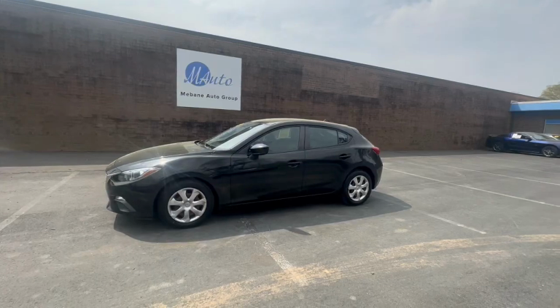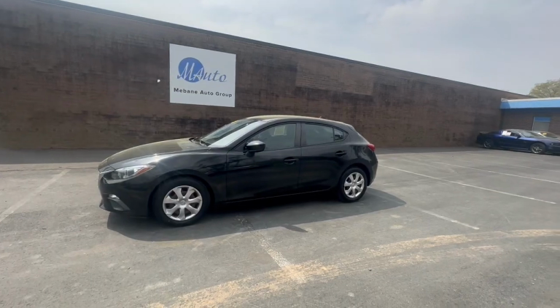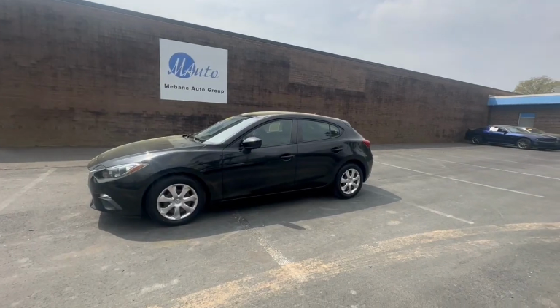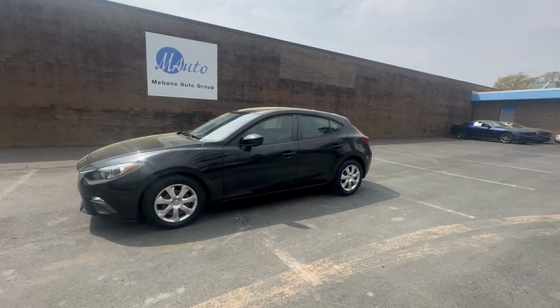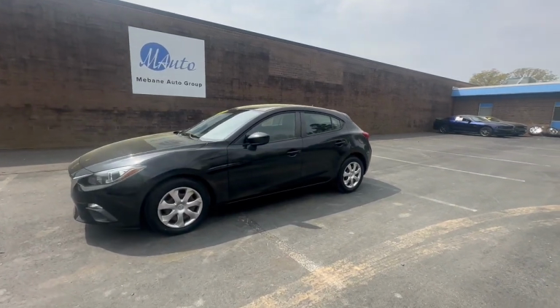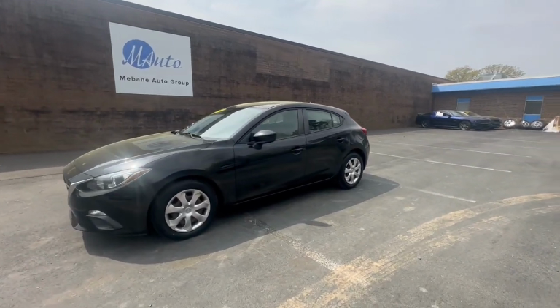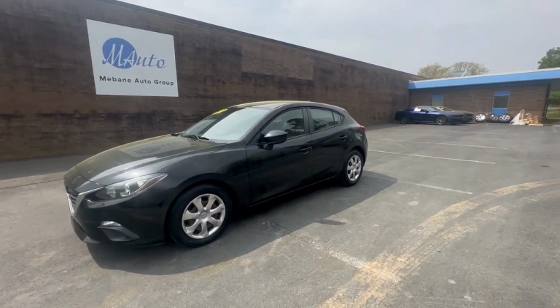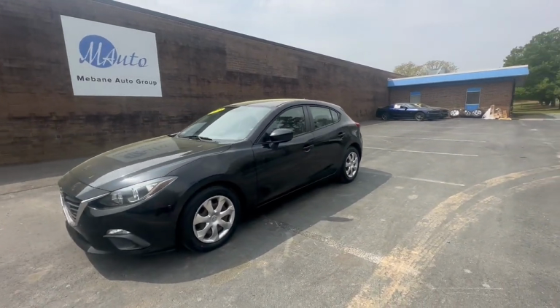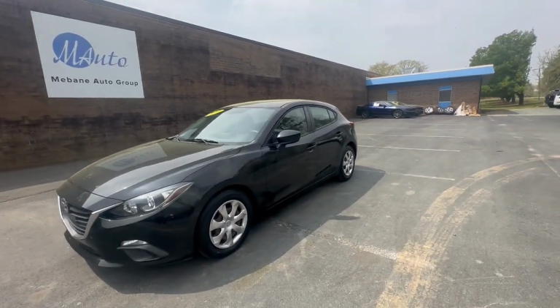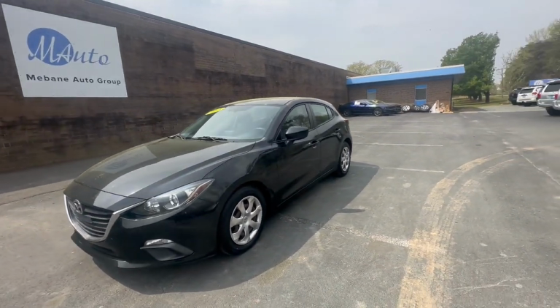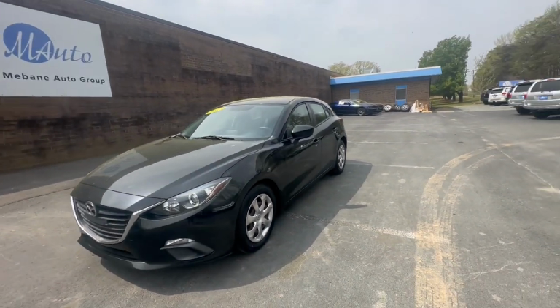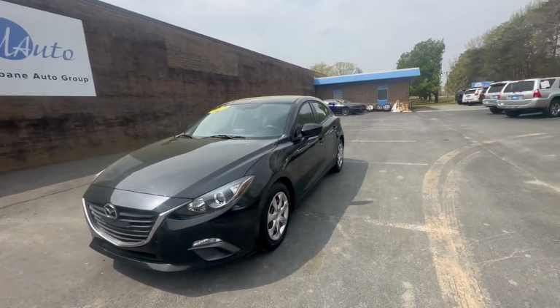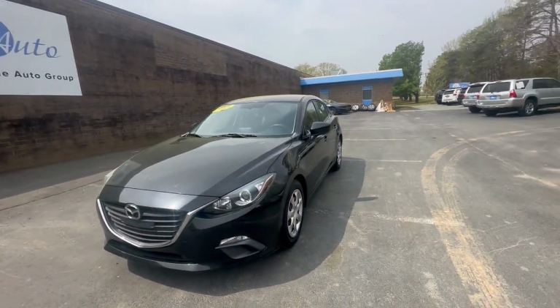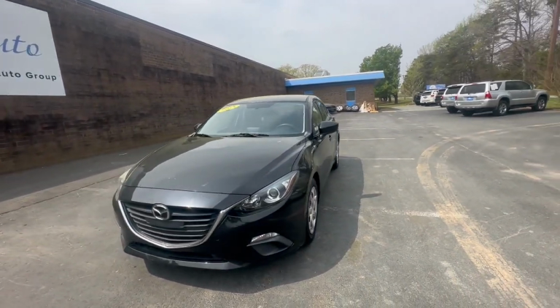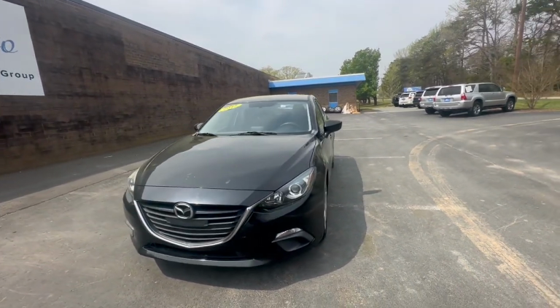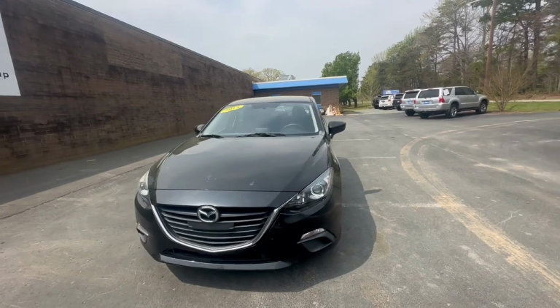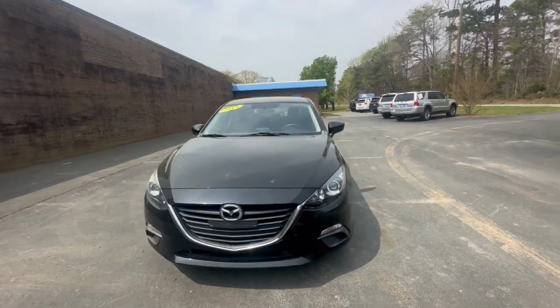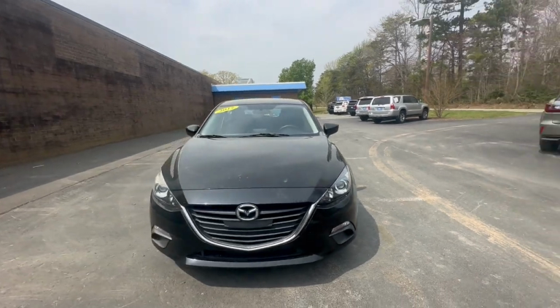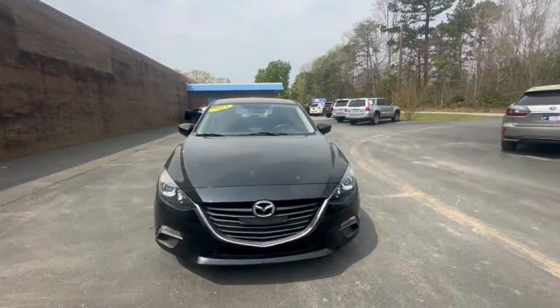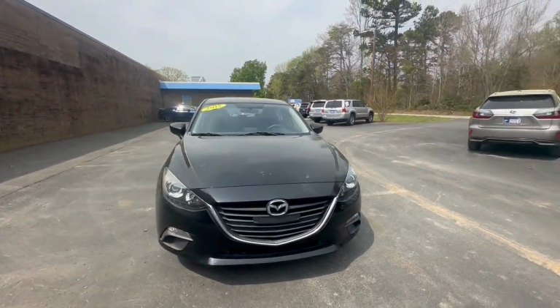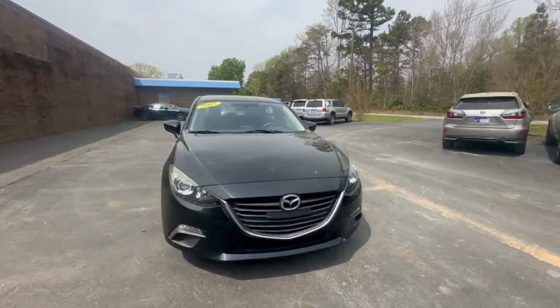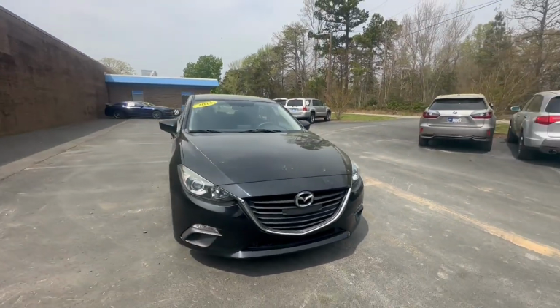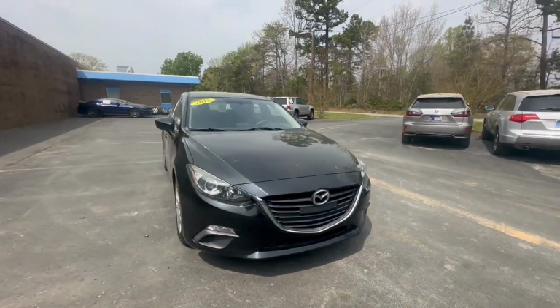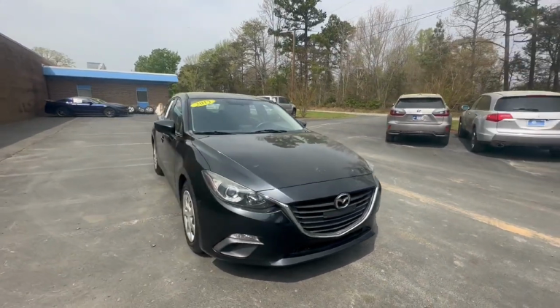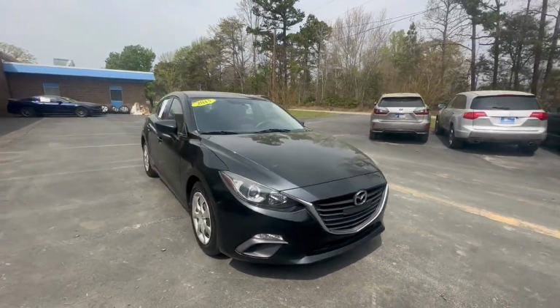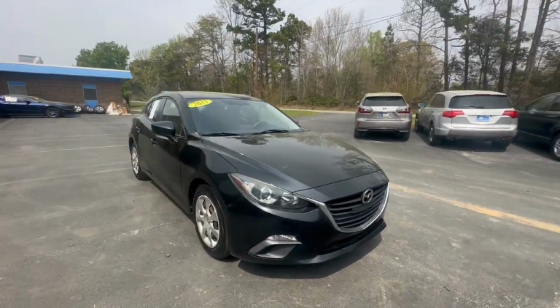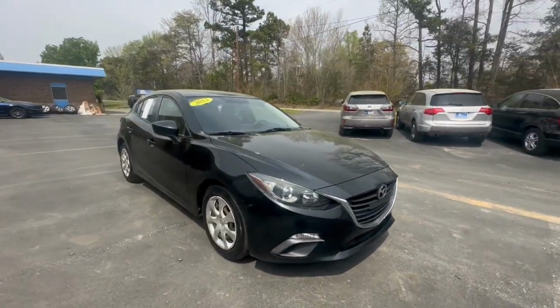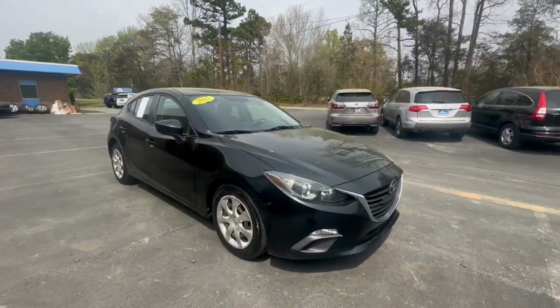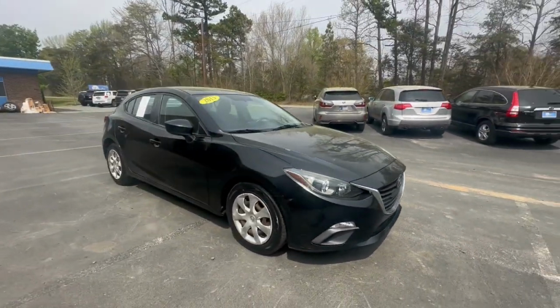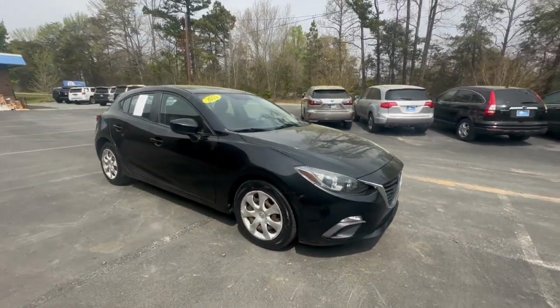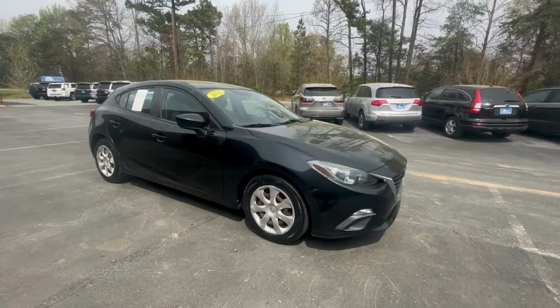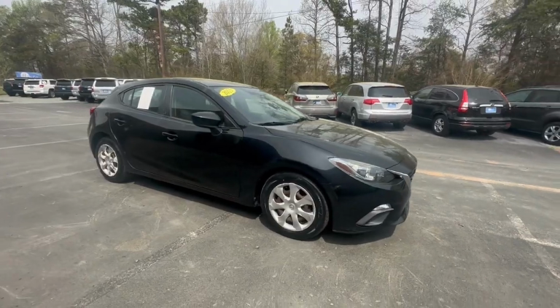Hi everyone, welcome to Mevin Auto Group. Here we have a 2015 Mazda Mazda 3 with the iSport package.